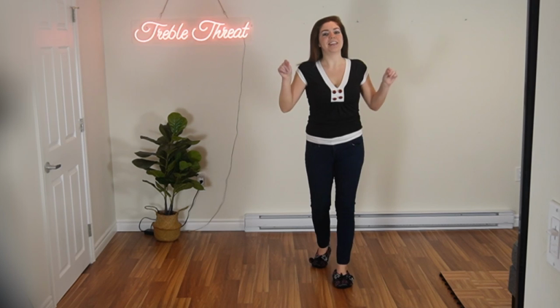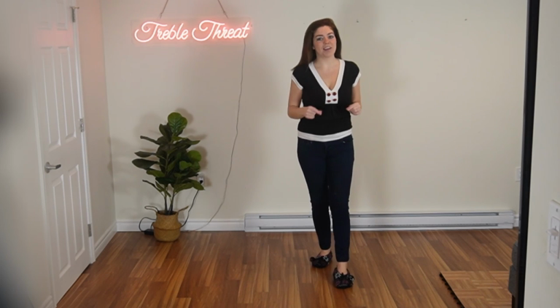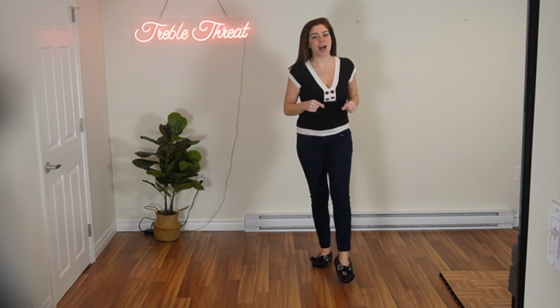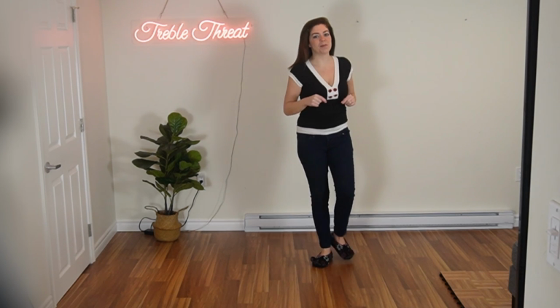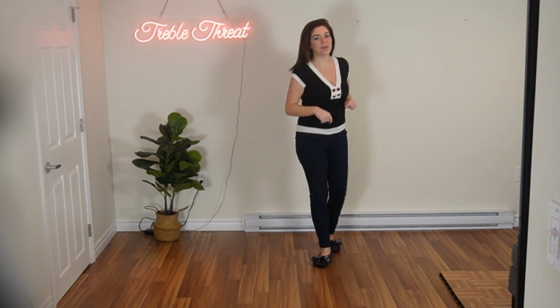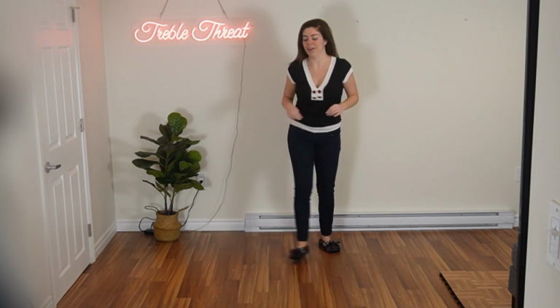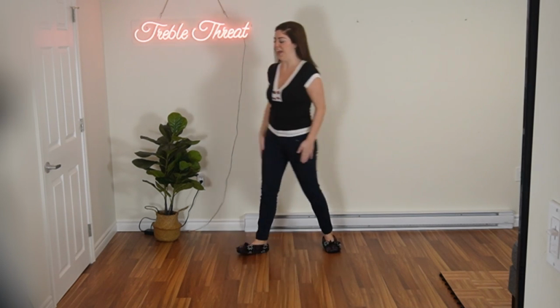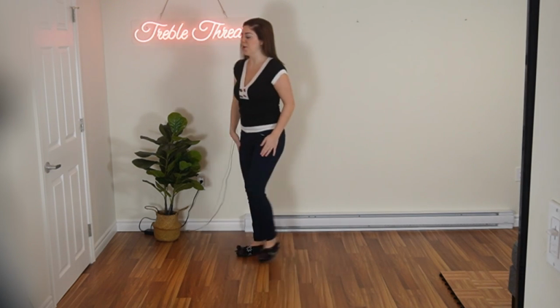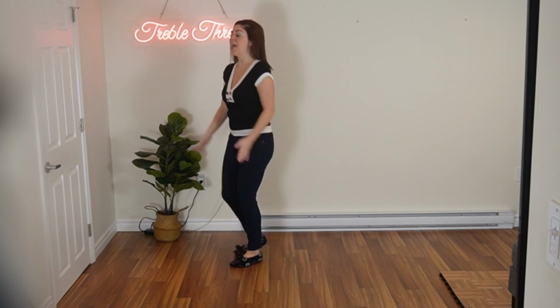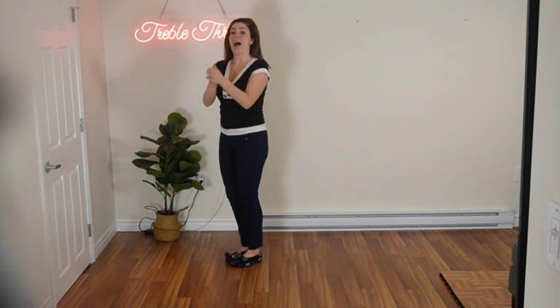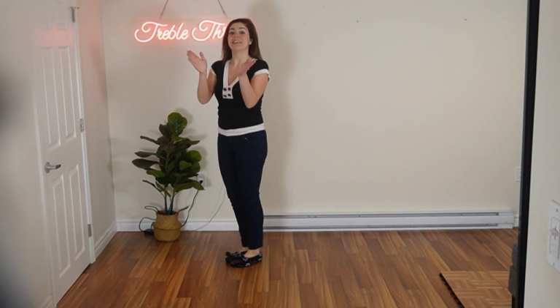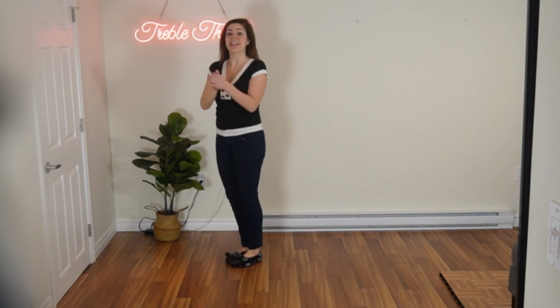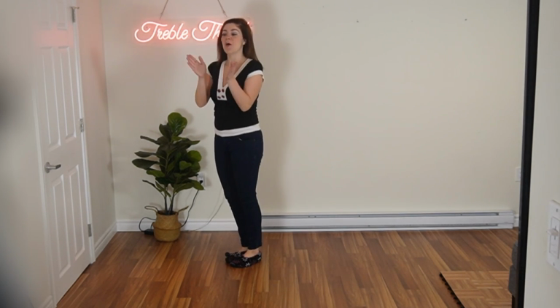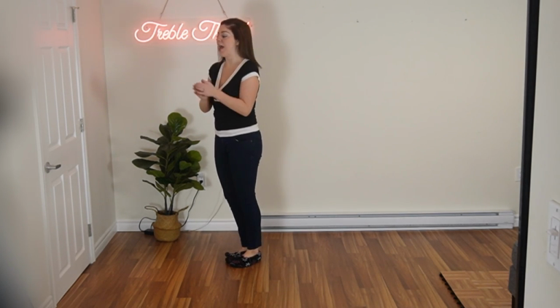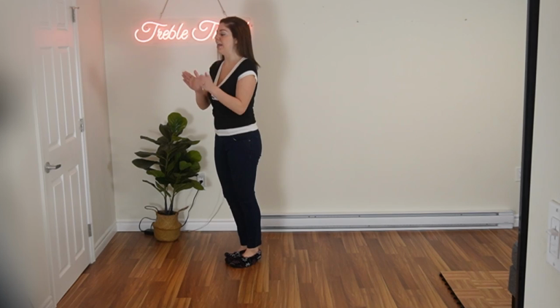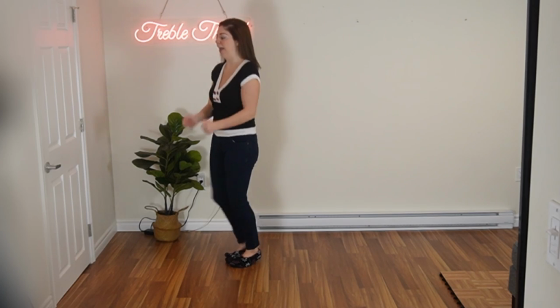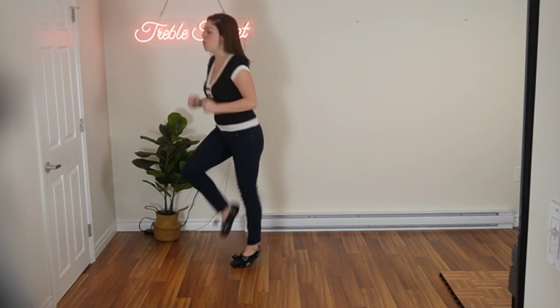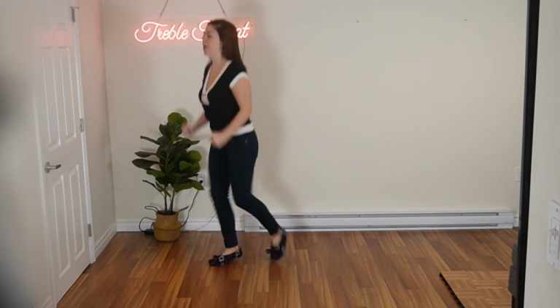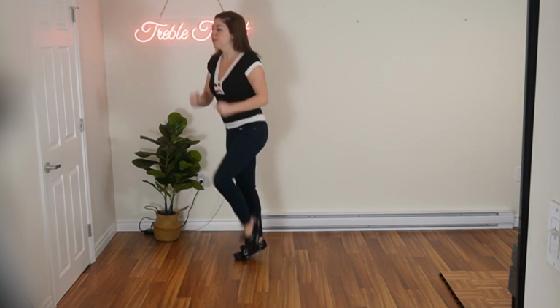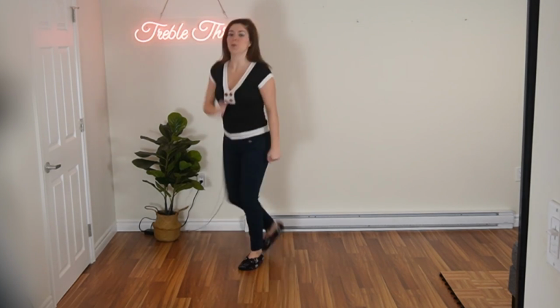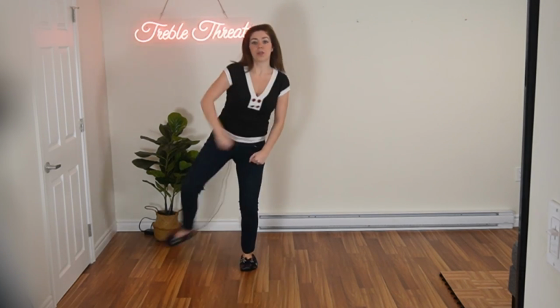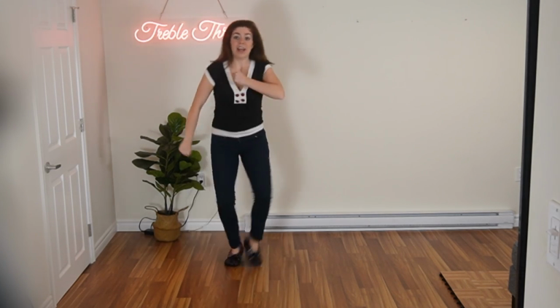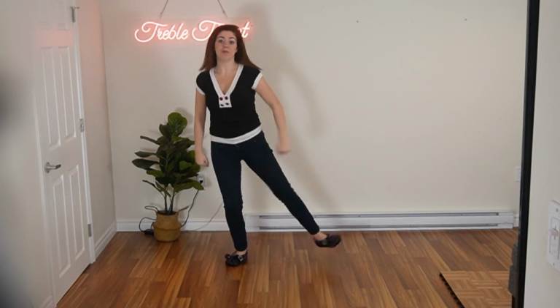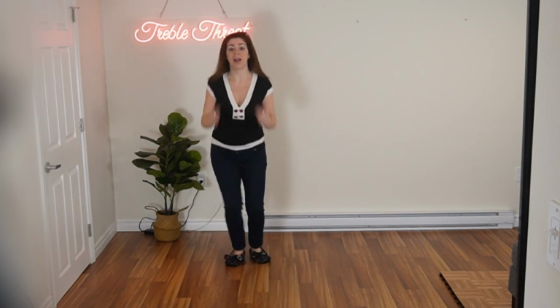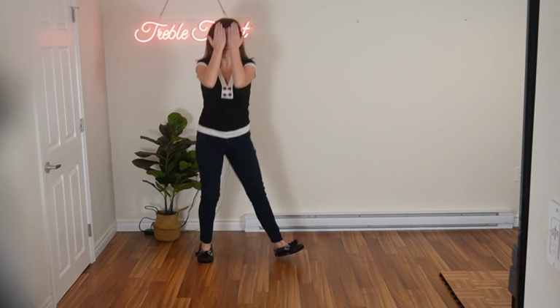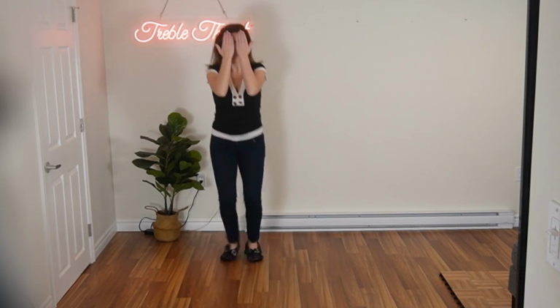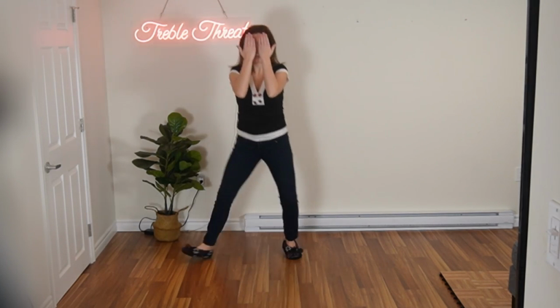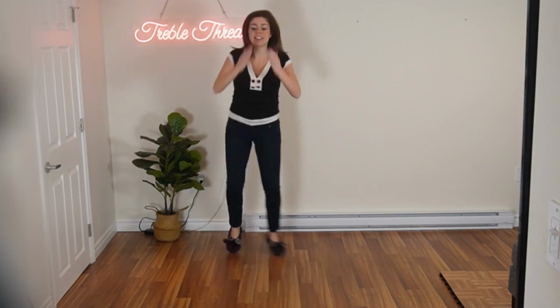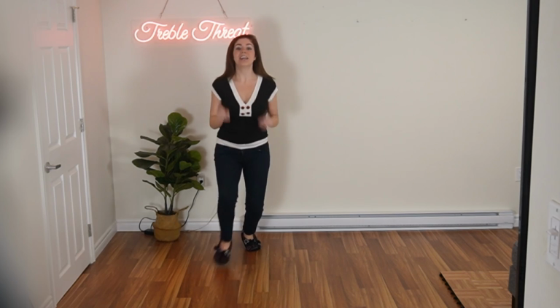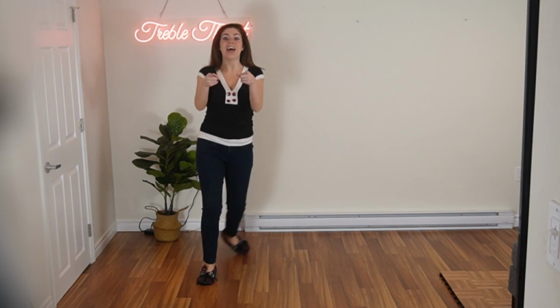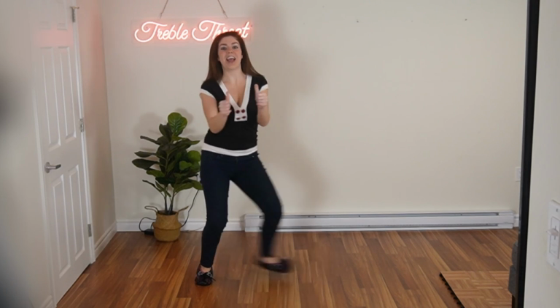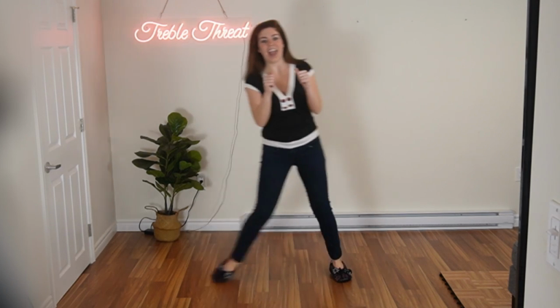Let's take it from the top and then we'll add more on. Okay, here we go. Five, six, ready, and a one, two, three, four, five, six, seven, eight.